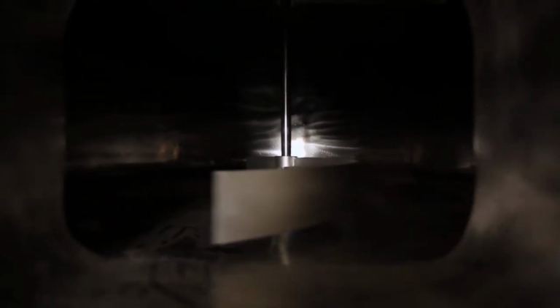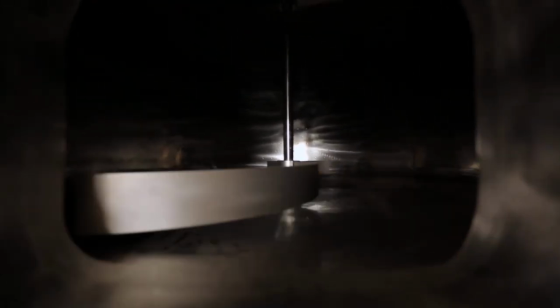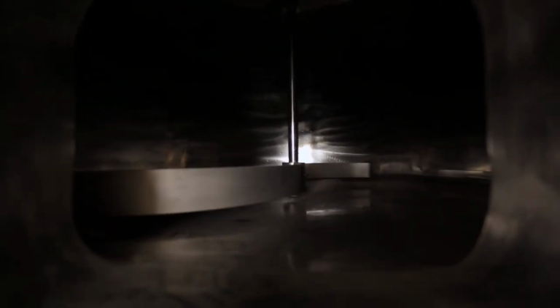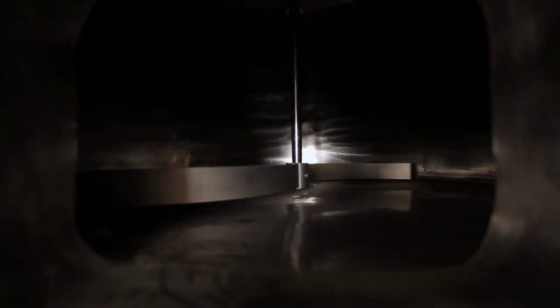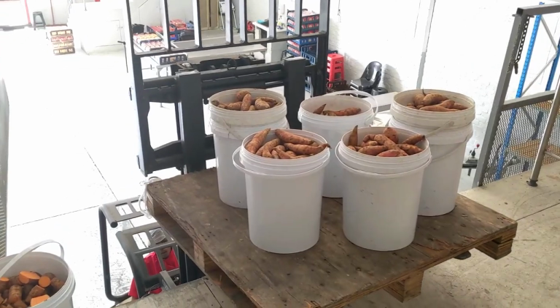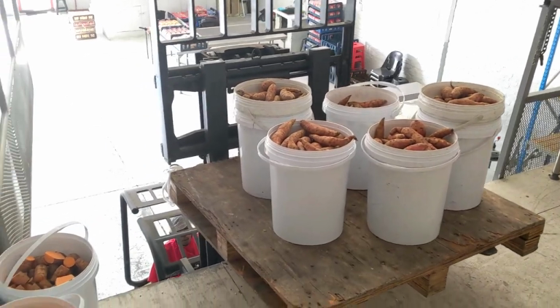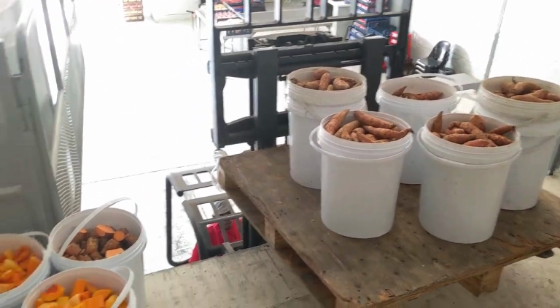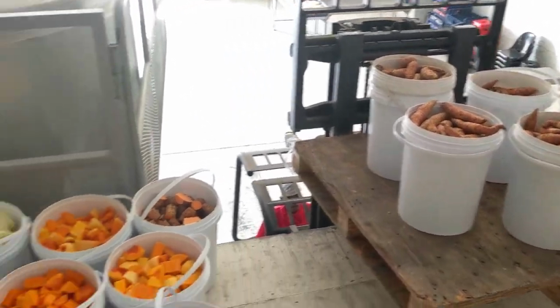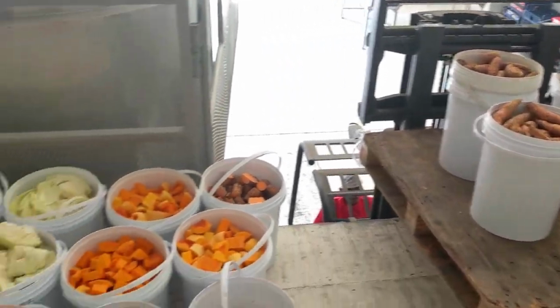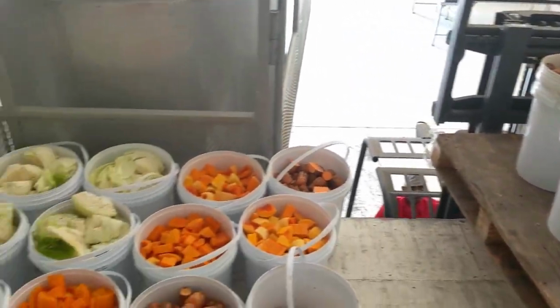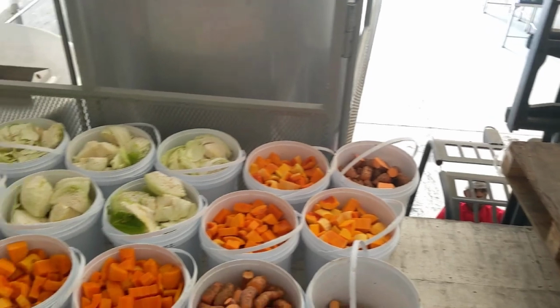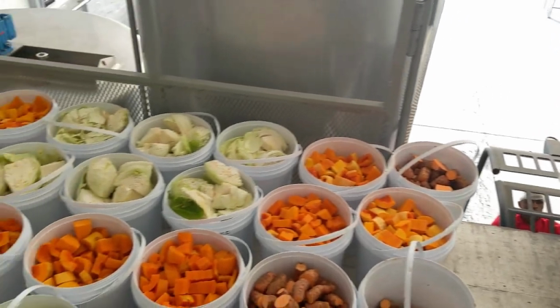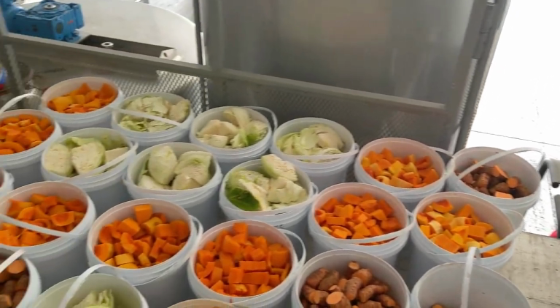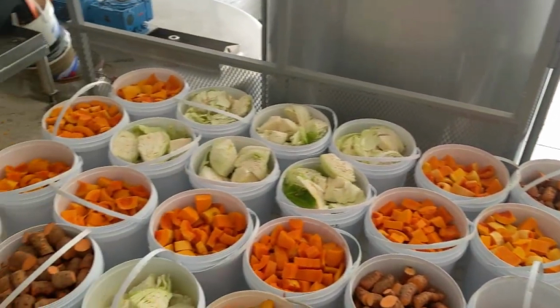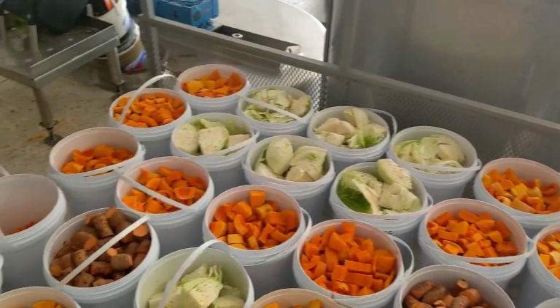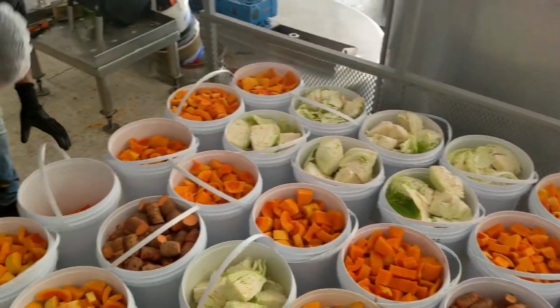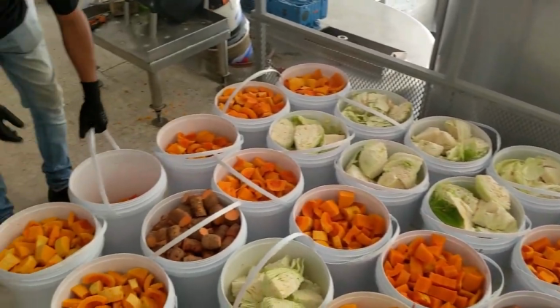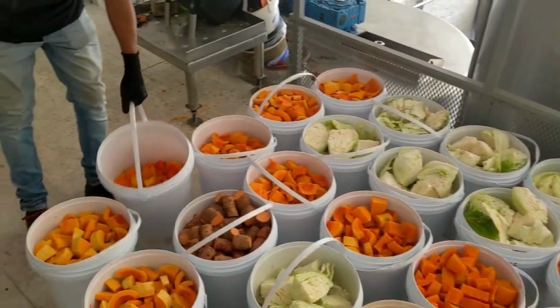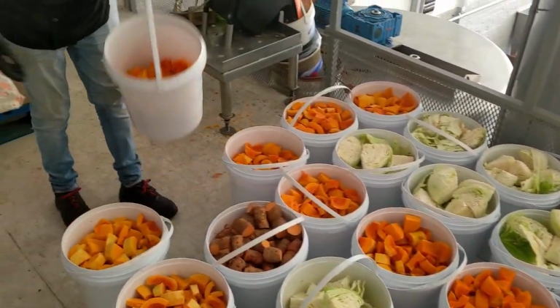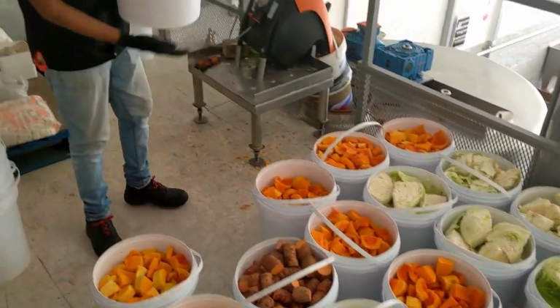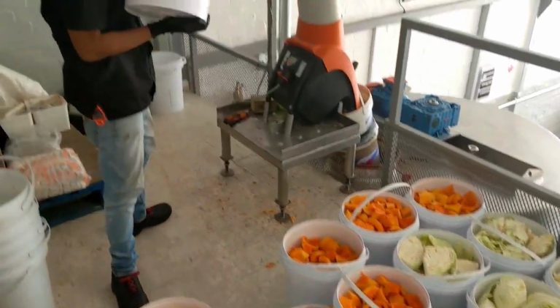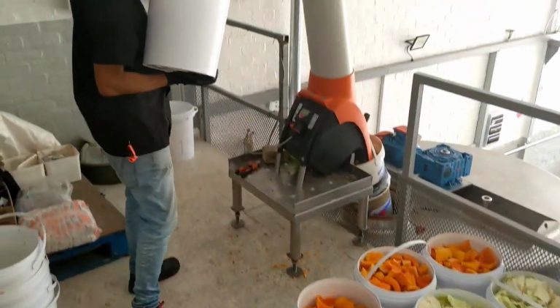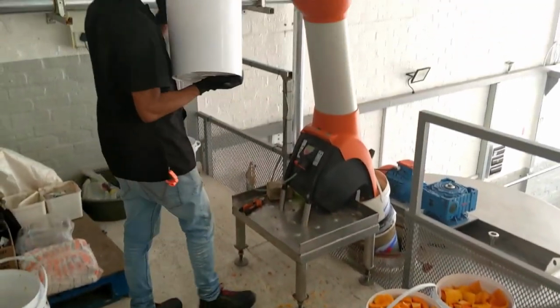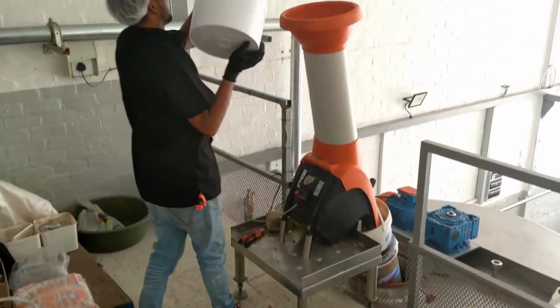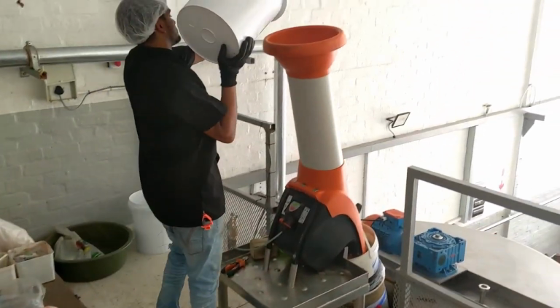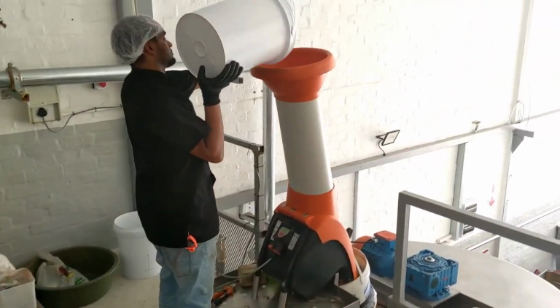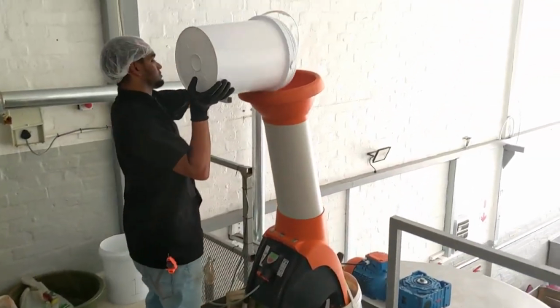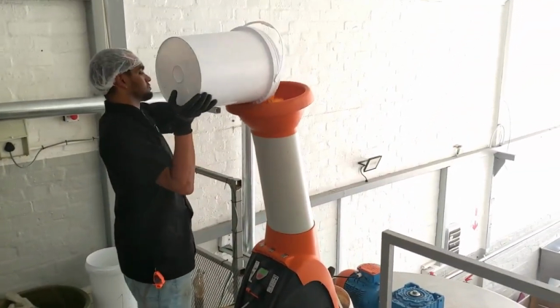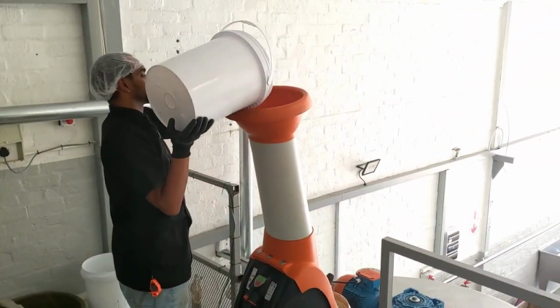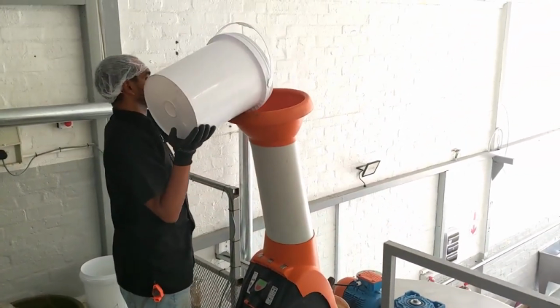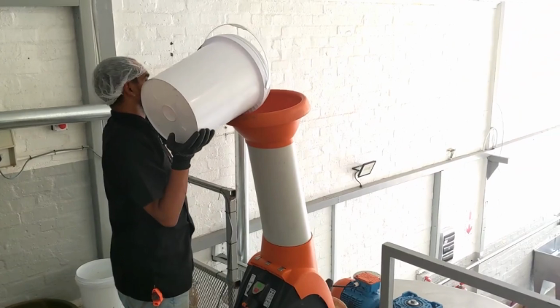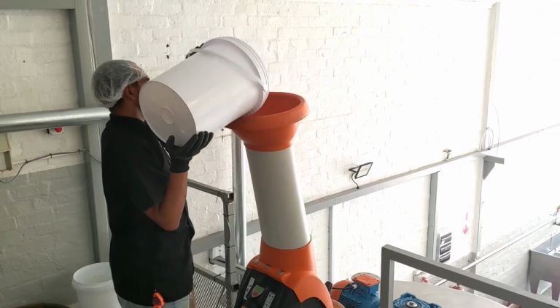Now the vegetables get shredded into finer pieces into the water, and then we start the cooking process.